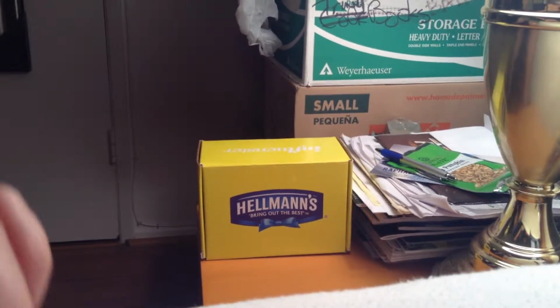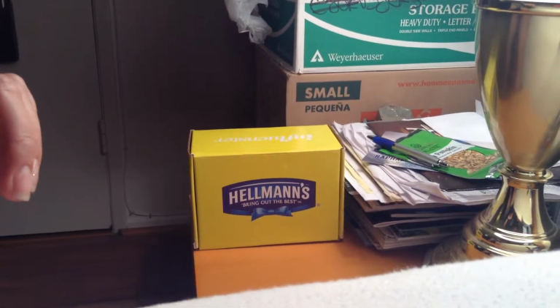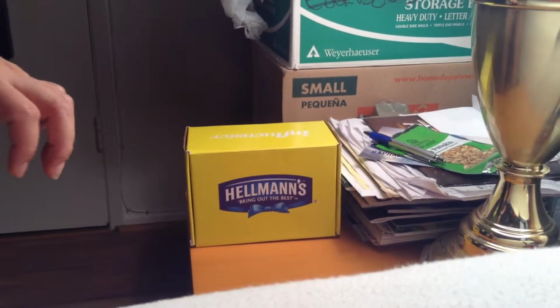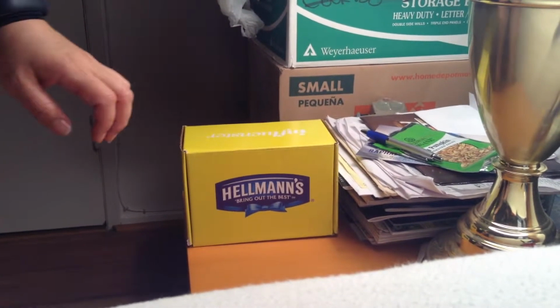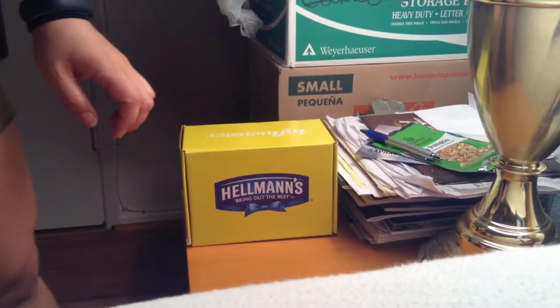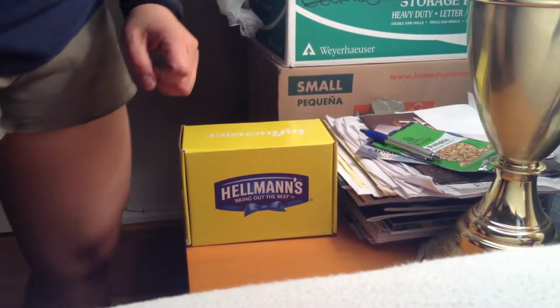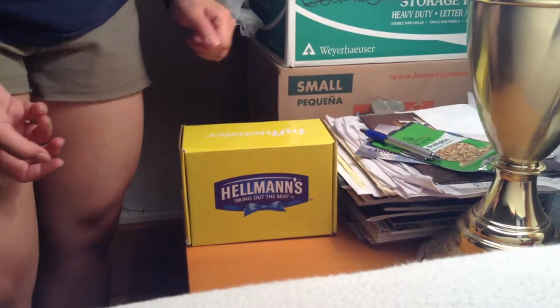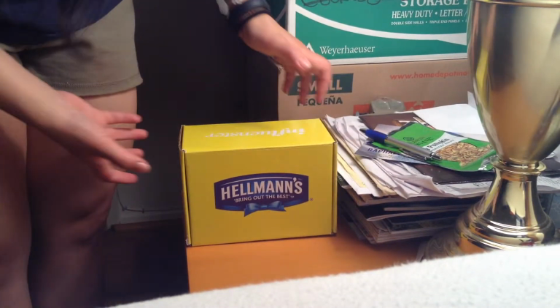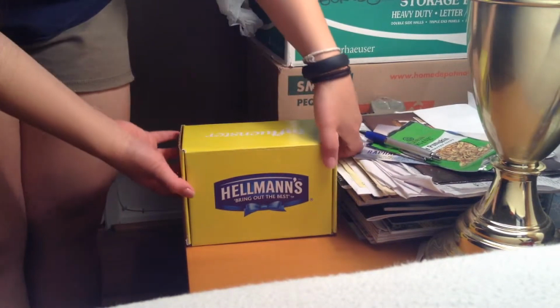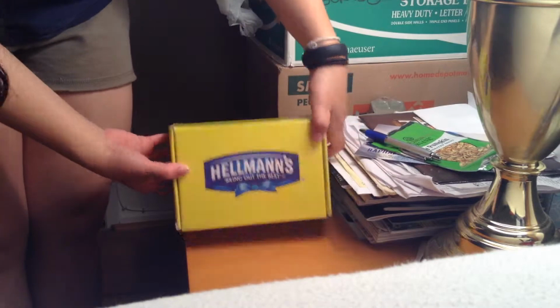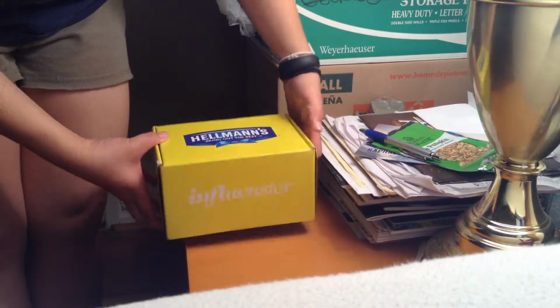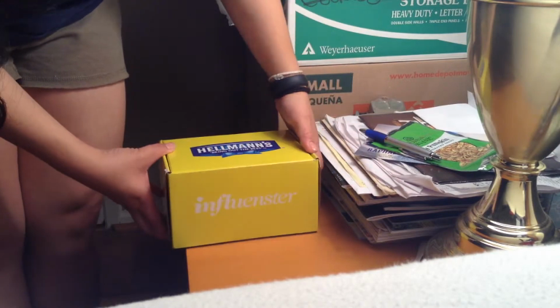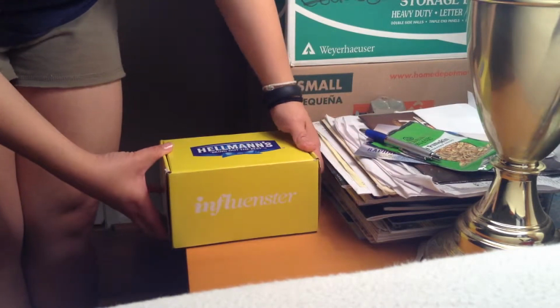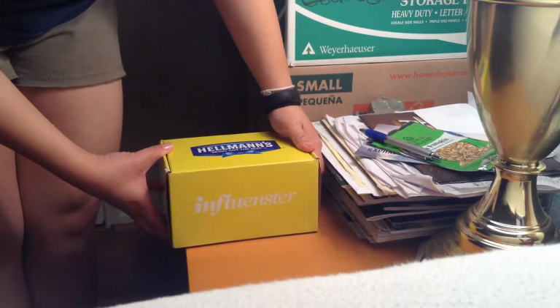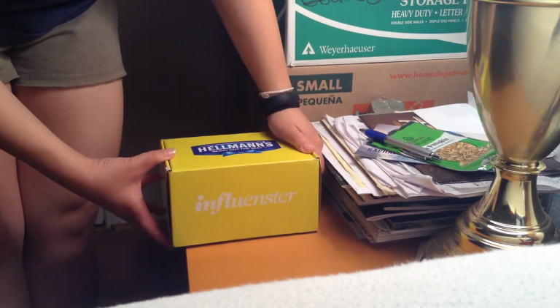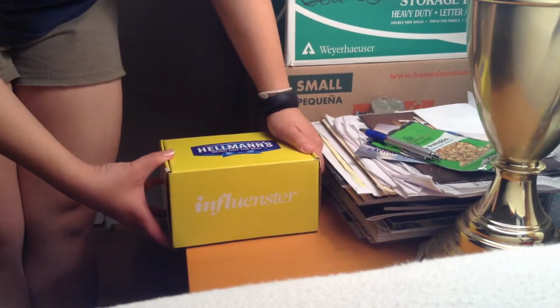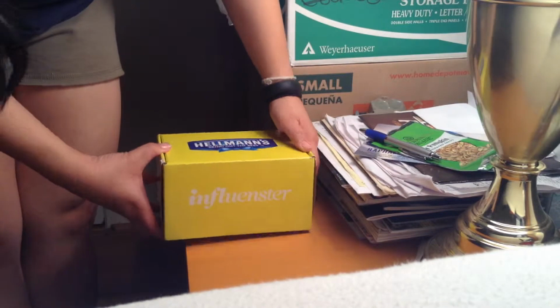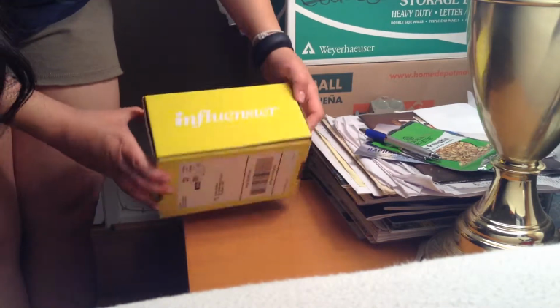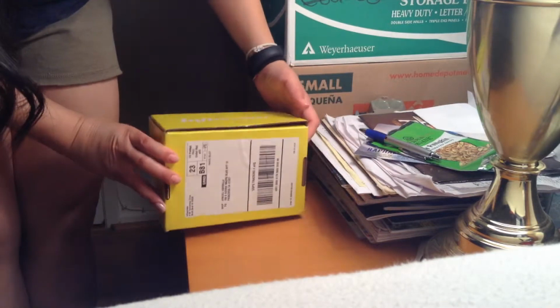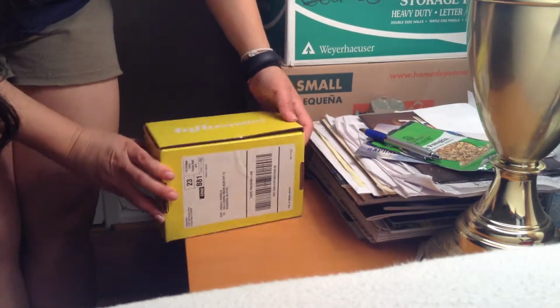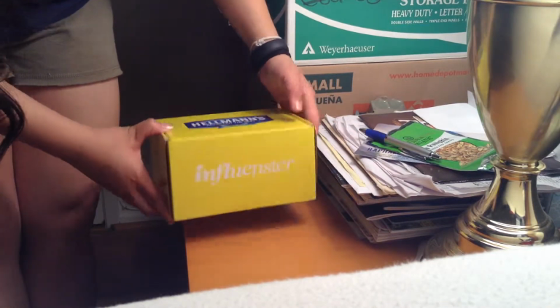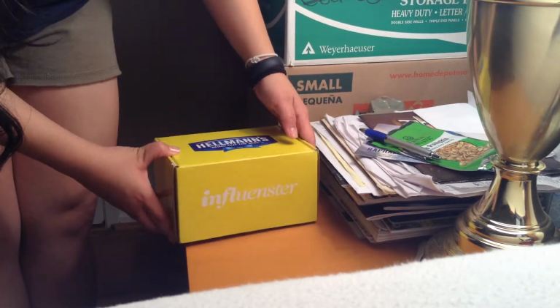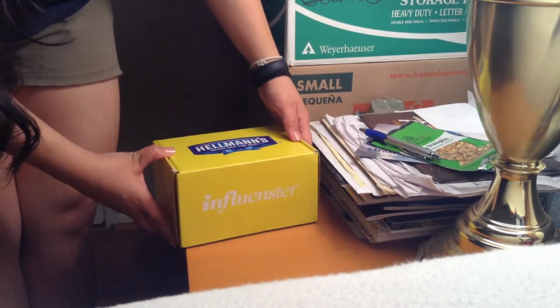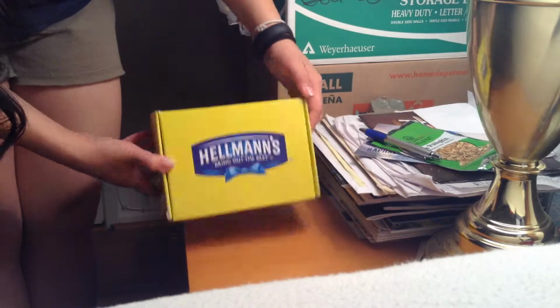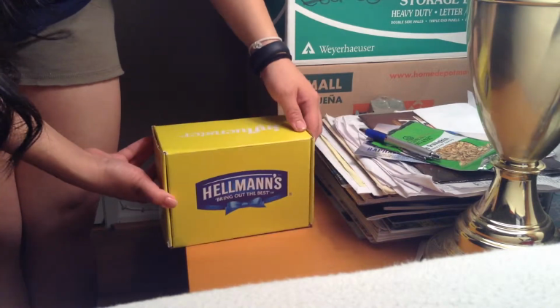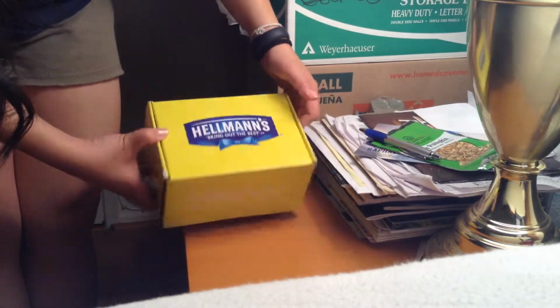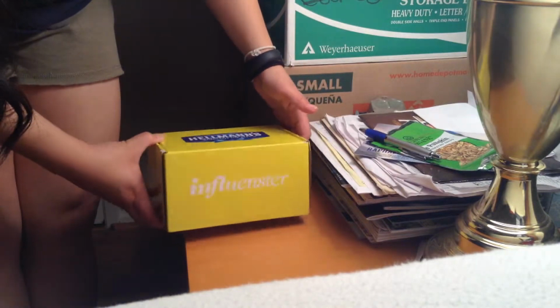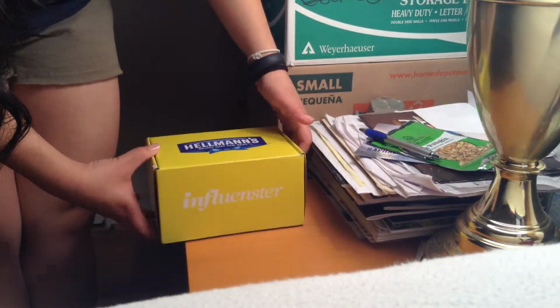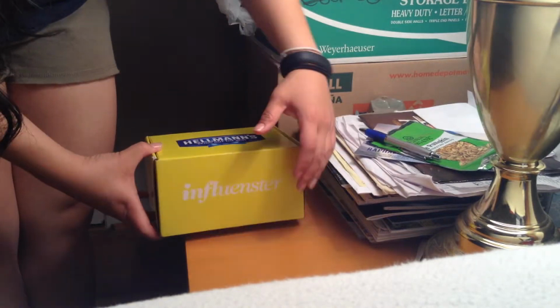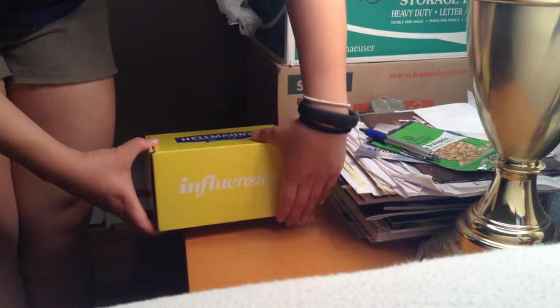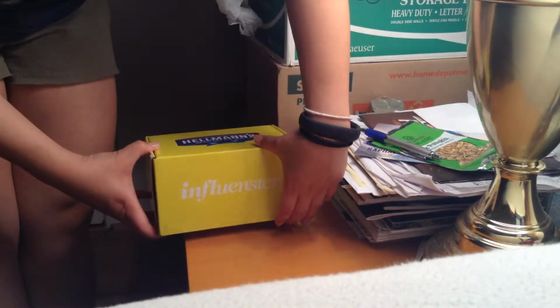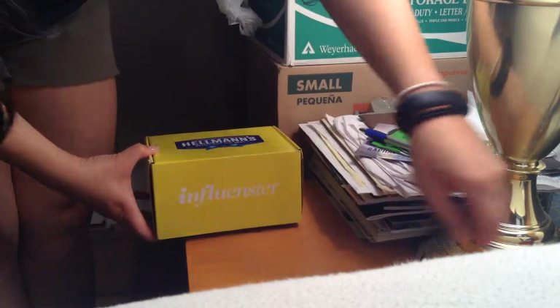I just received today my Hellman's Influenster box. This is a complimentary box for me to test, and this is going to be my product unboxing.